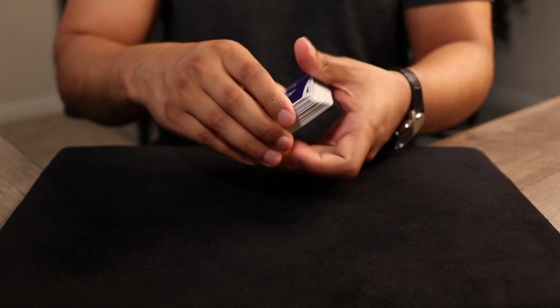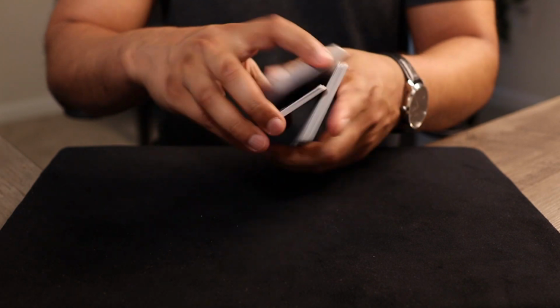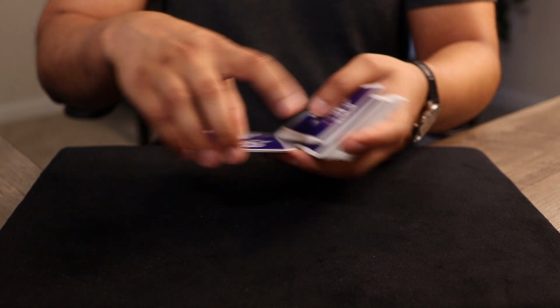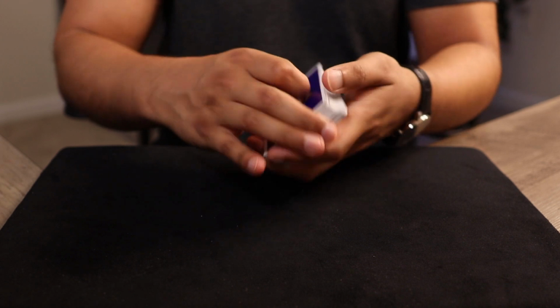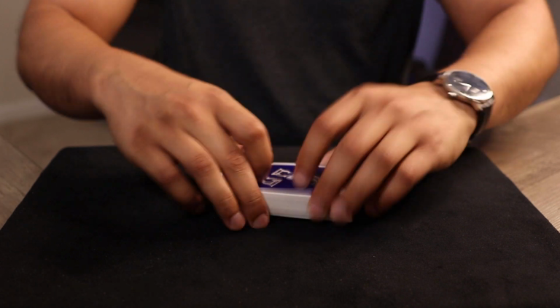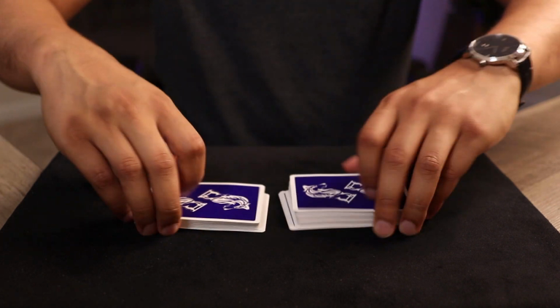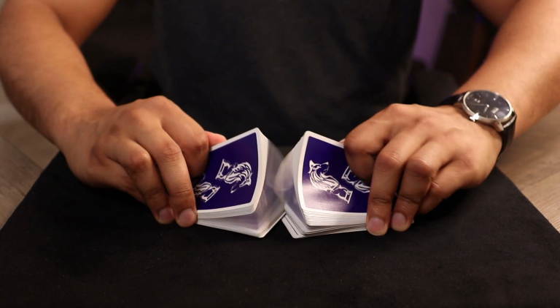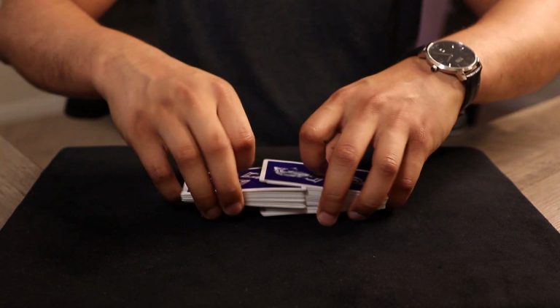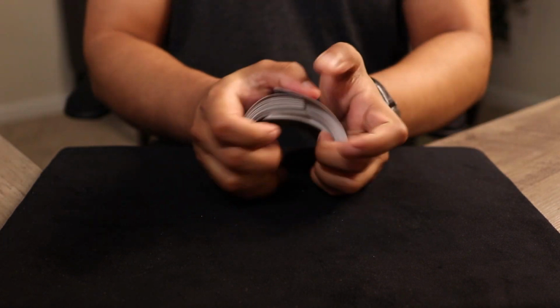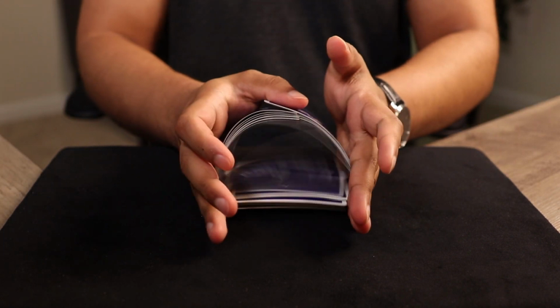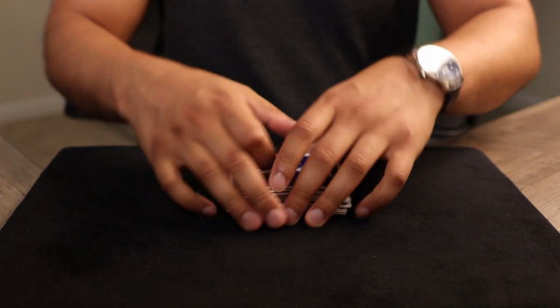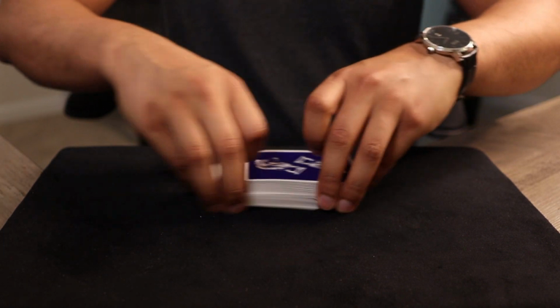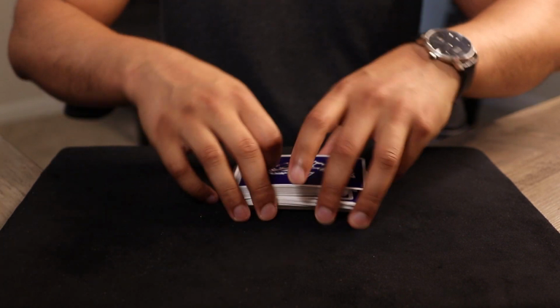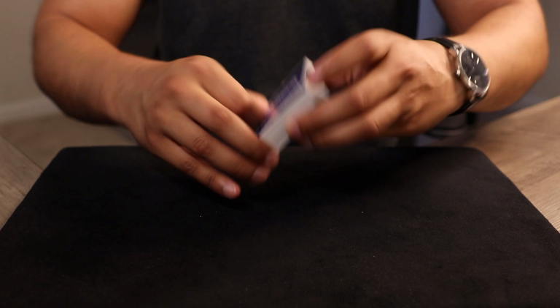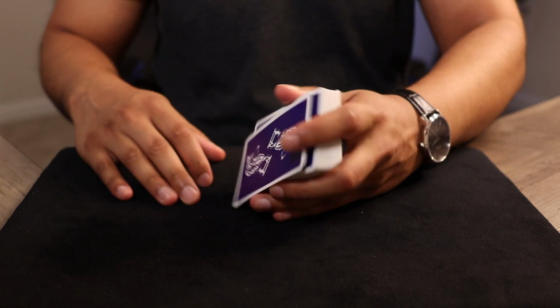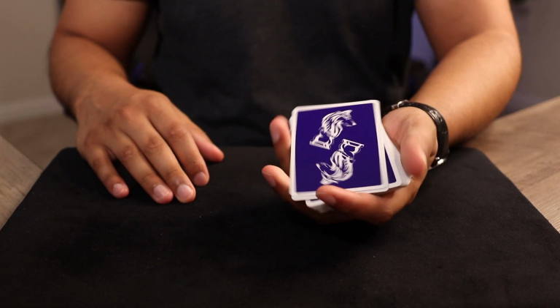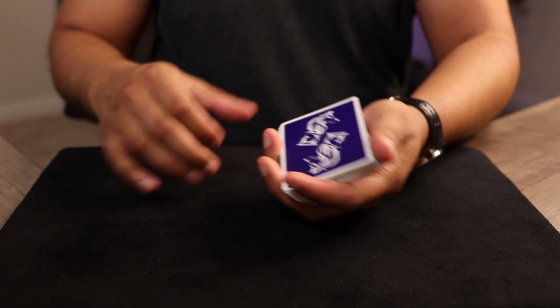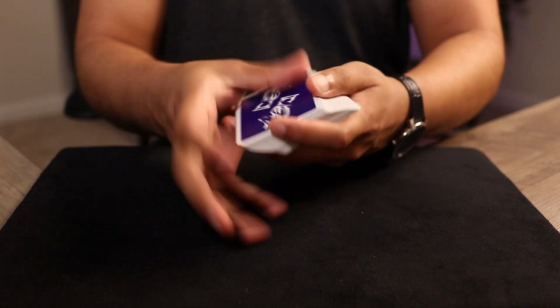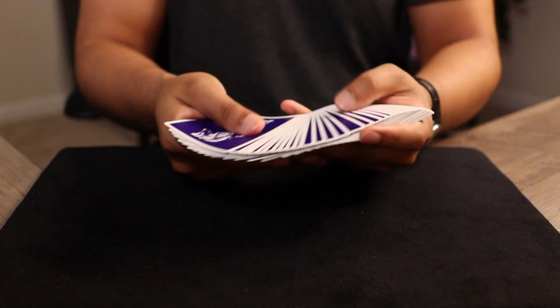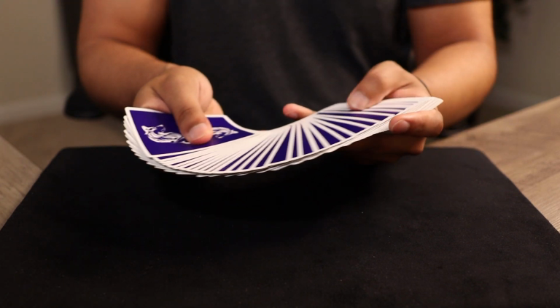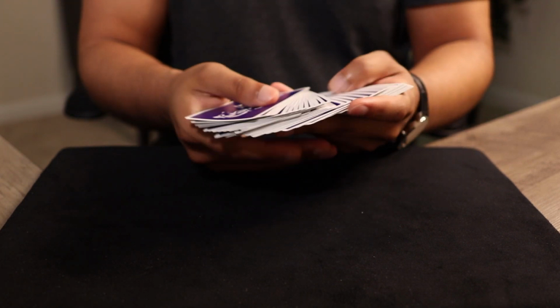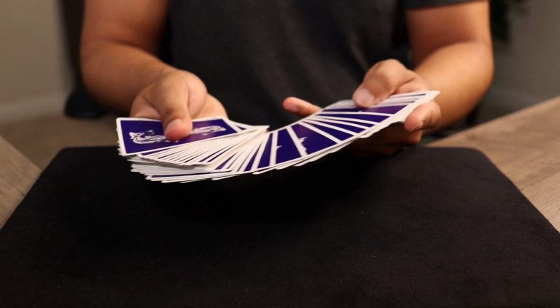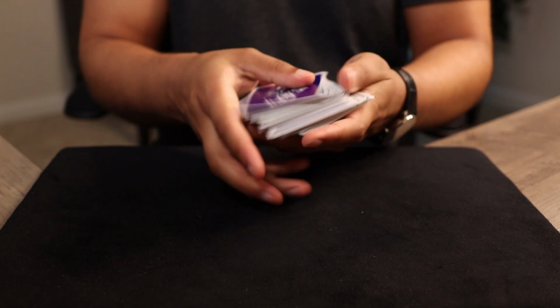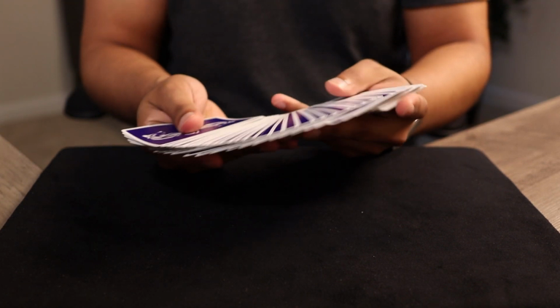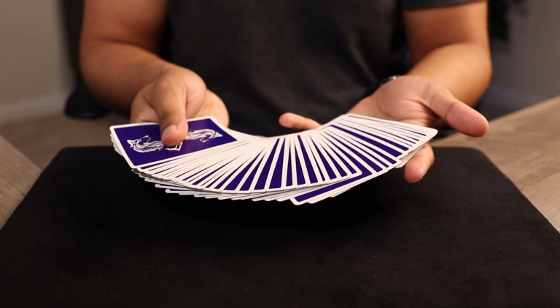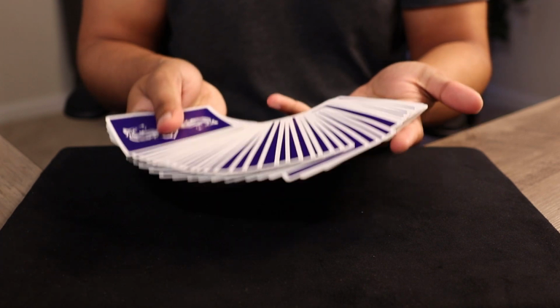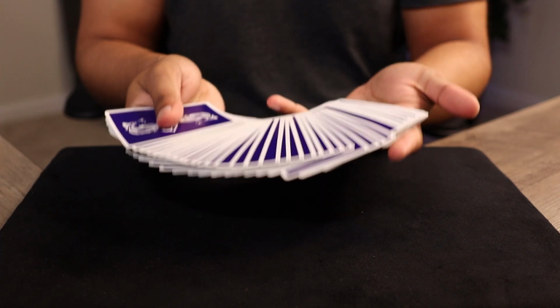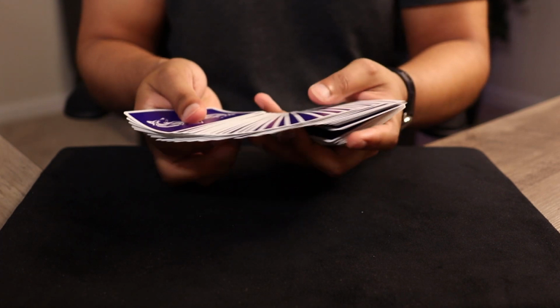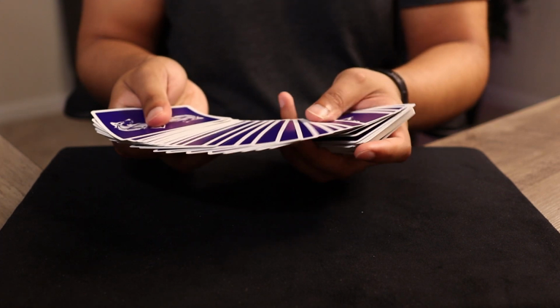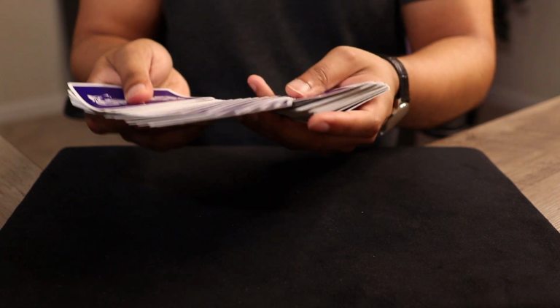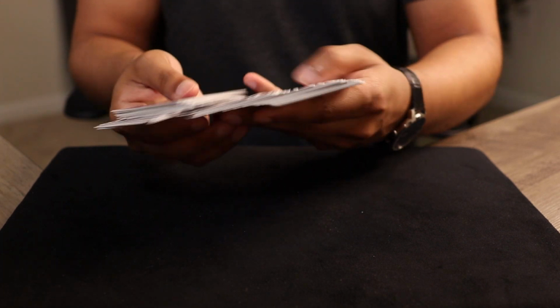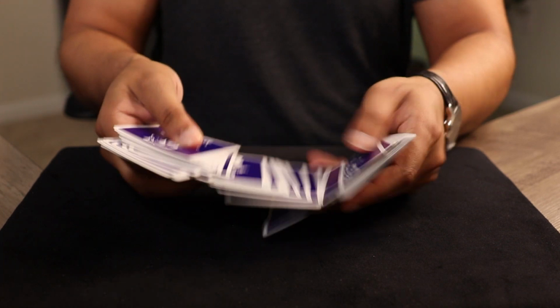So just something like this, maybe something like this, maybe even they can do something like this — but not many people can — and we'll end it with one final cut. Now I'm going to spread the deck out. The spectator can select any chunk of playing cards they'd like from this whole deck. Let's just say they select these.